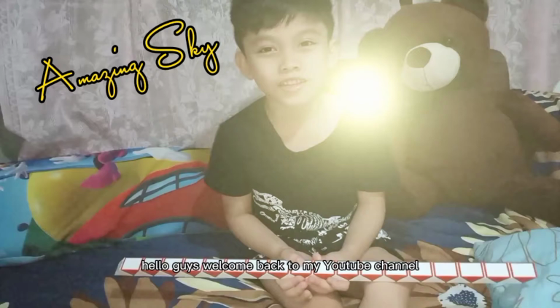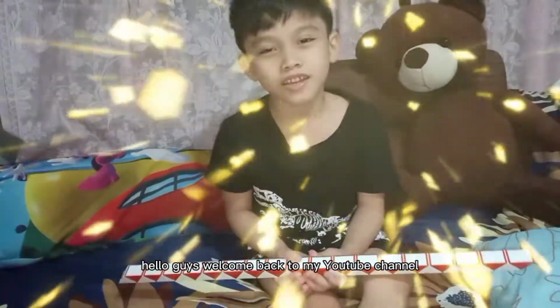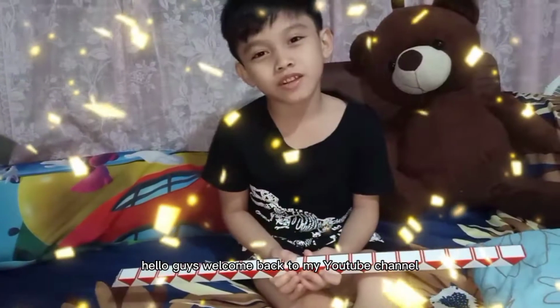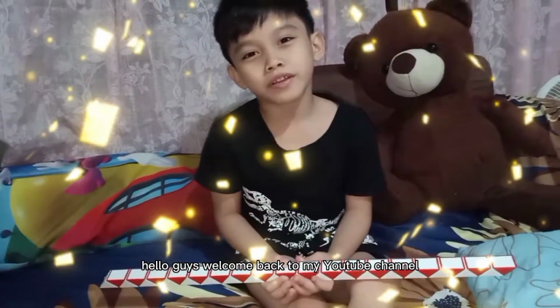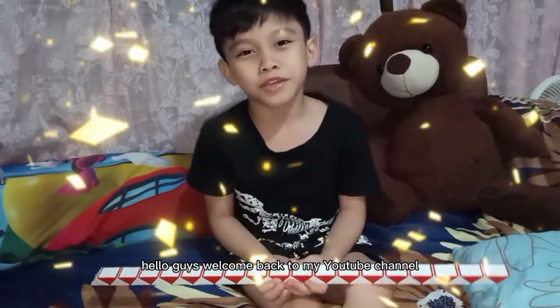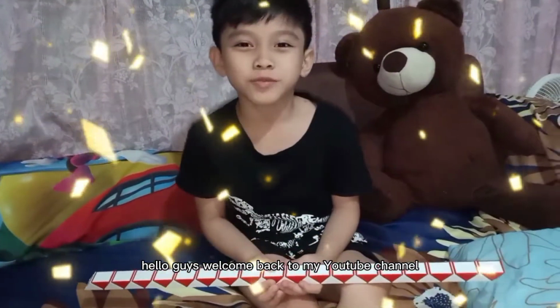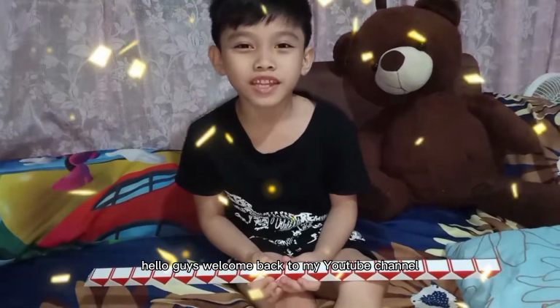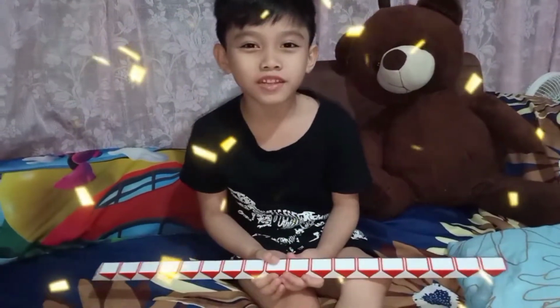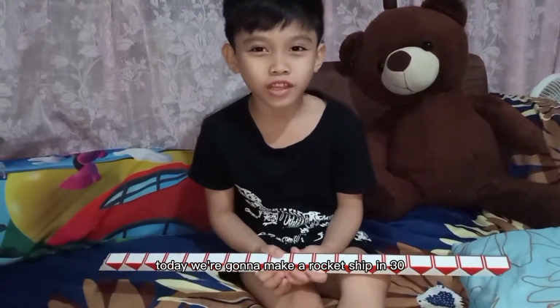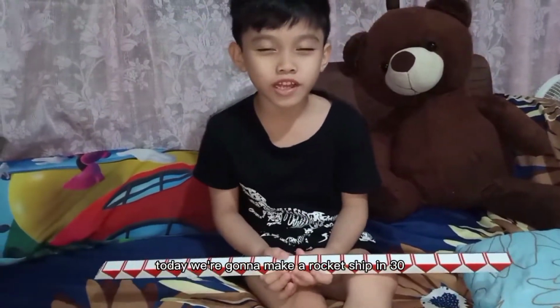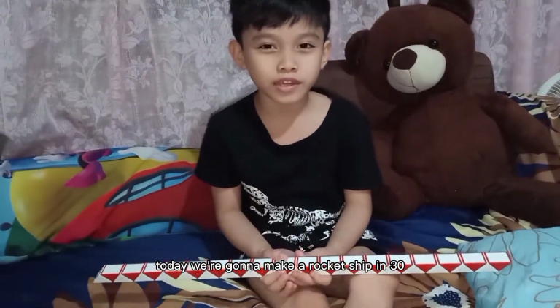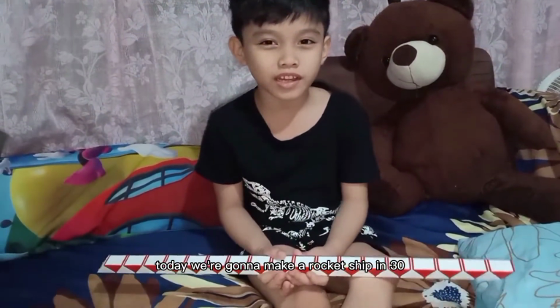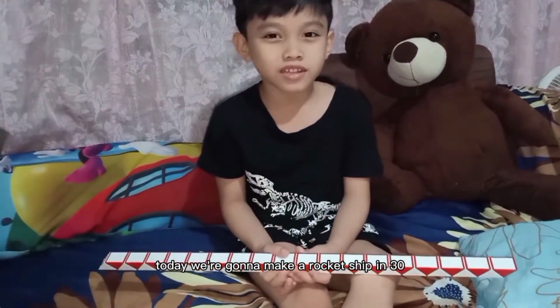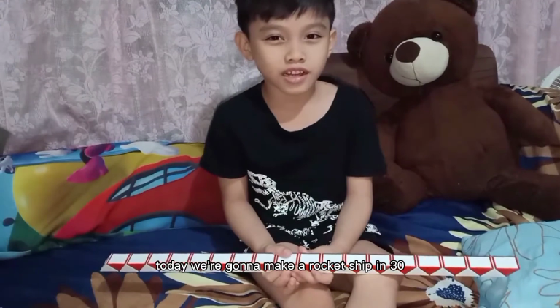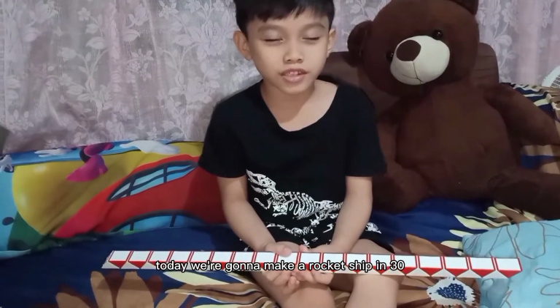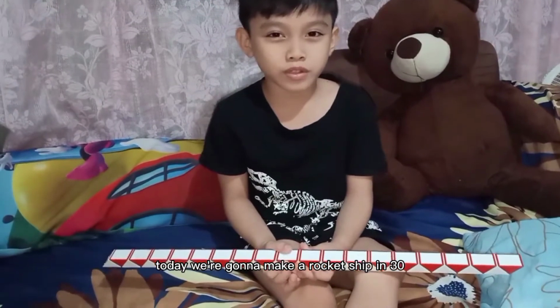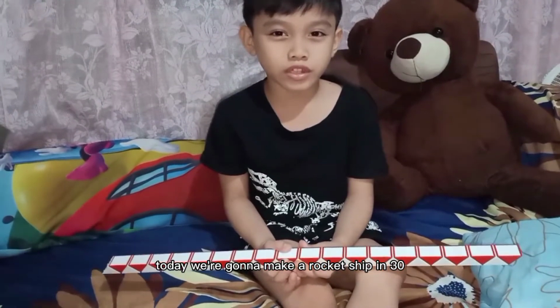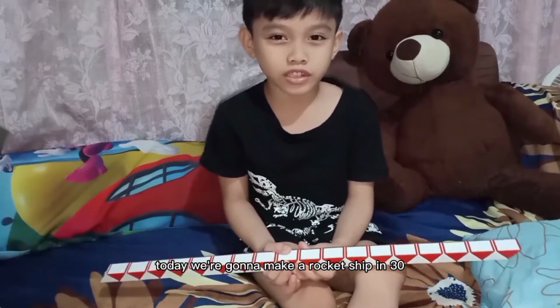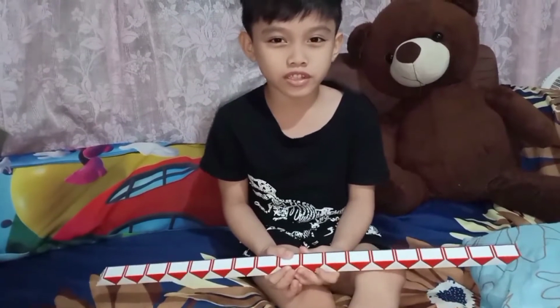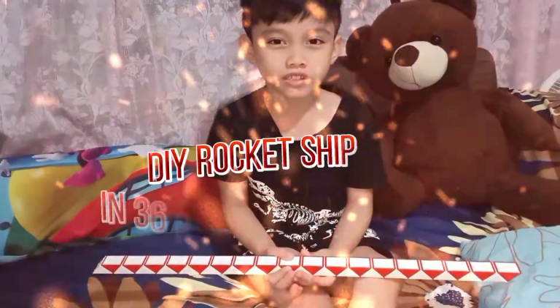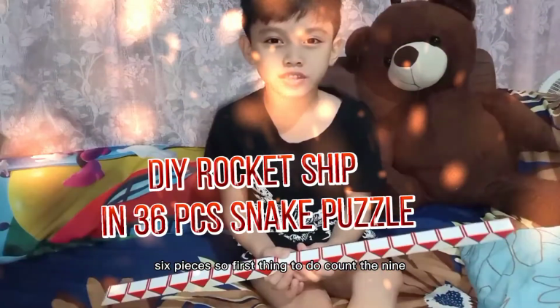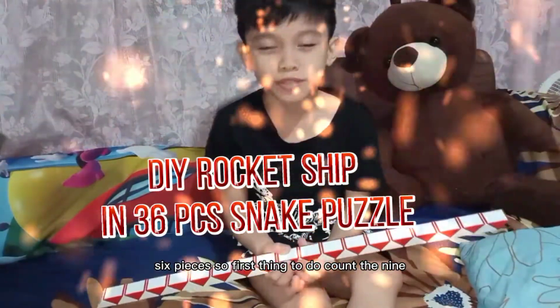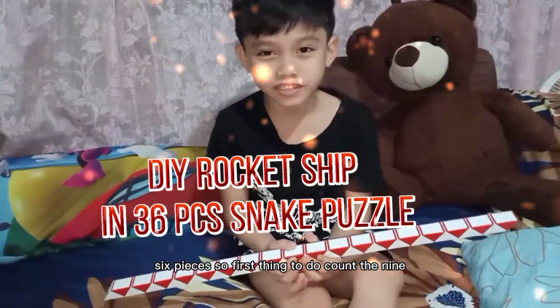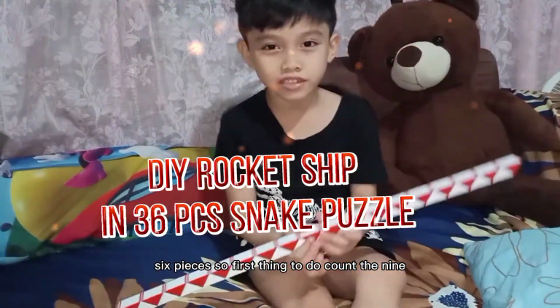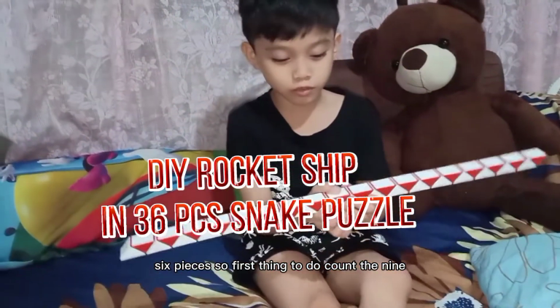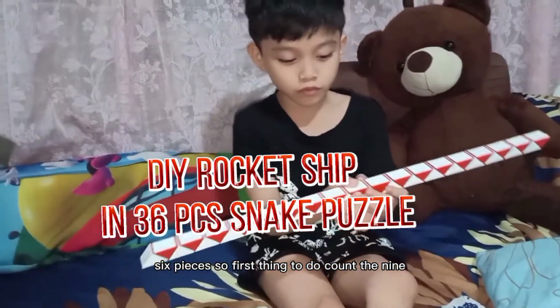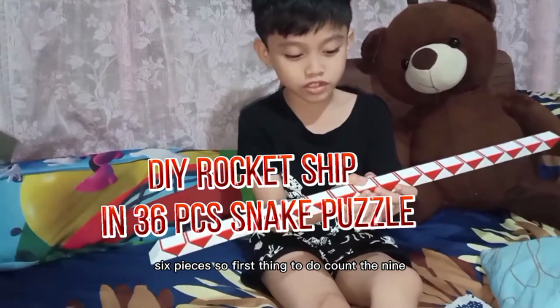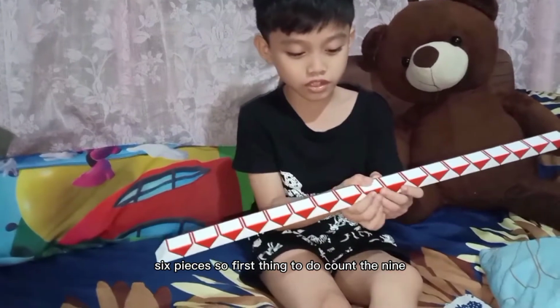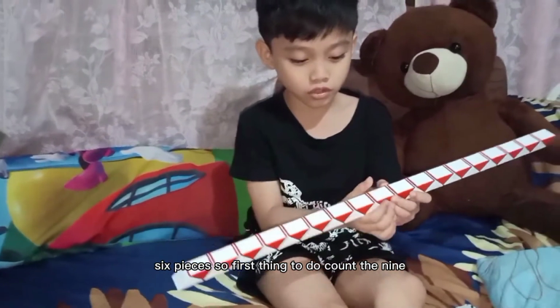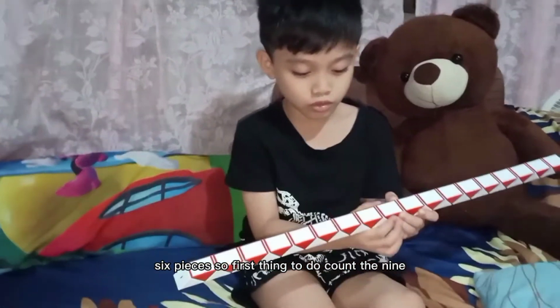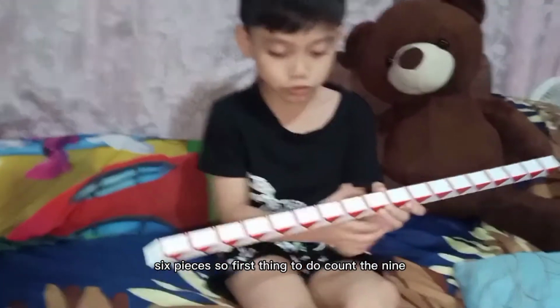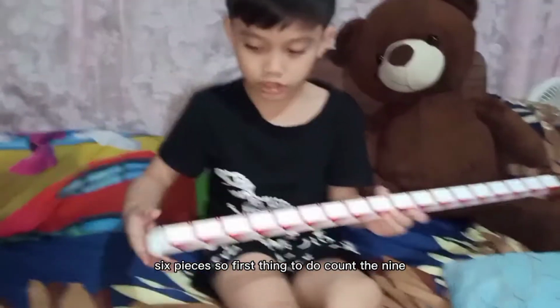Hello guys, welcome back to my YouTube channel. Today we're gonna make a racta chip in 36 pieces. So, first thing to do, count to 9.